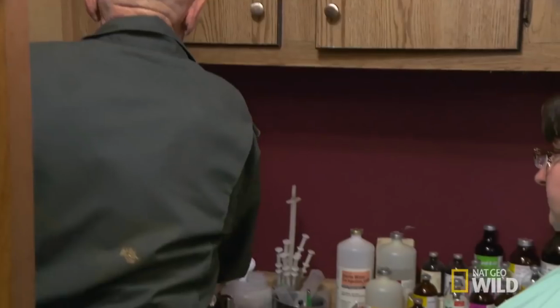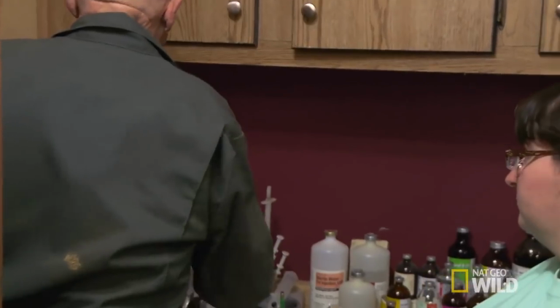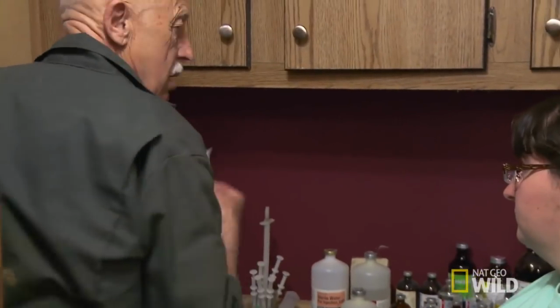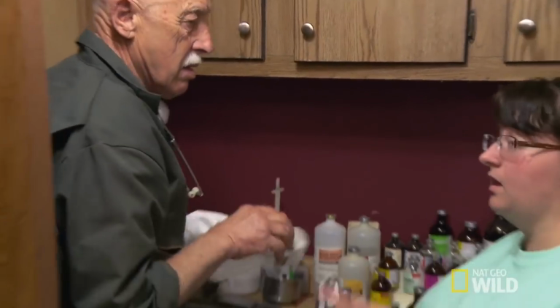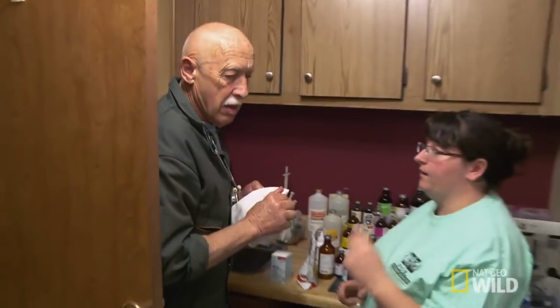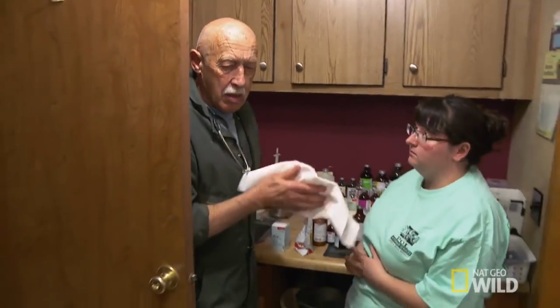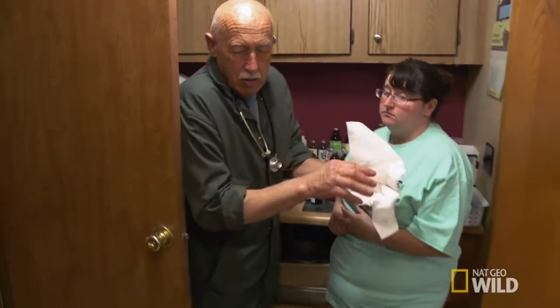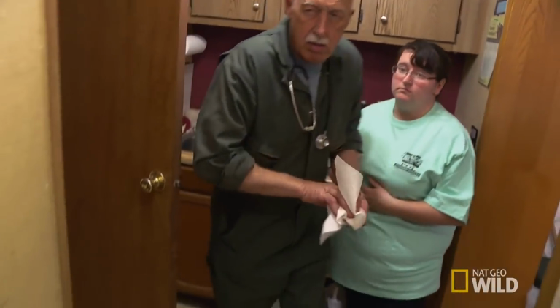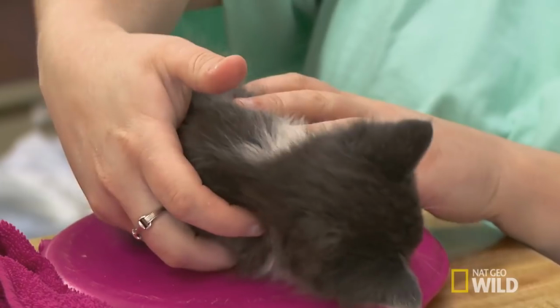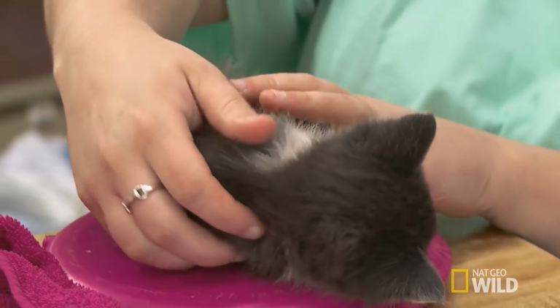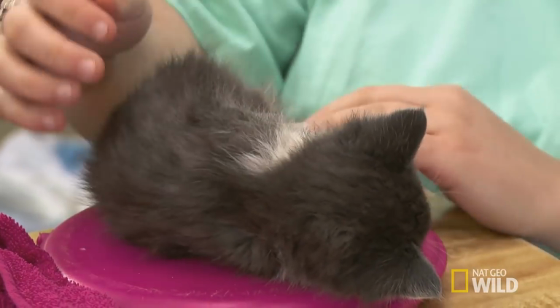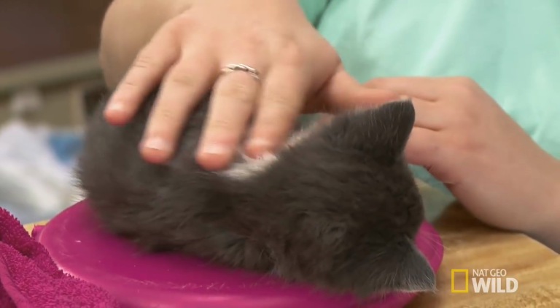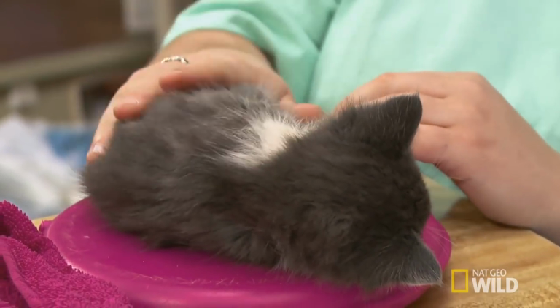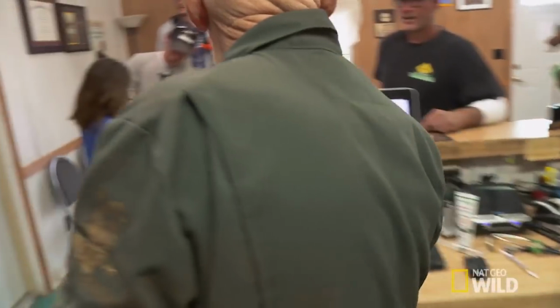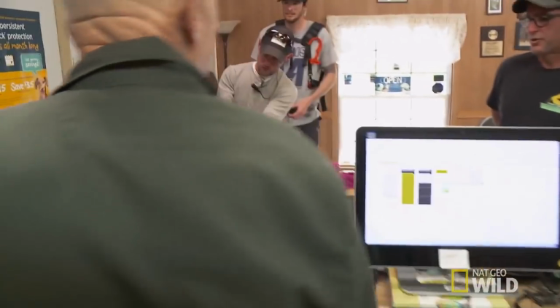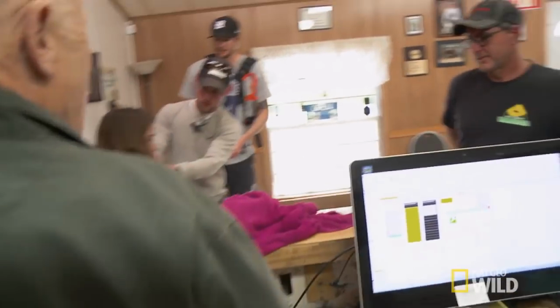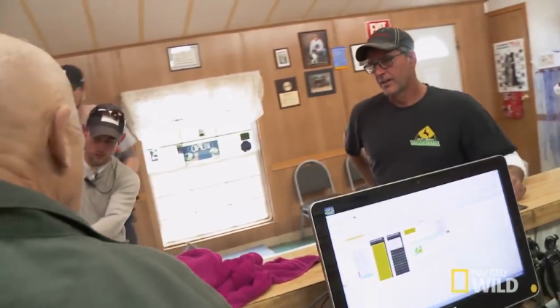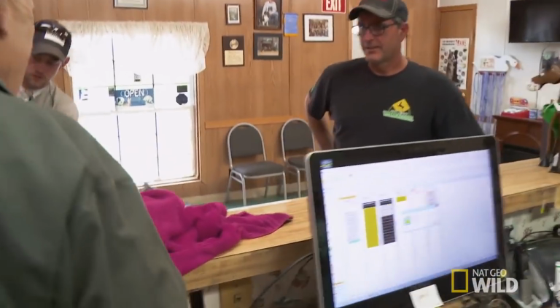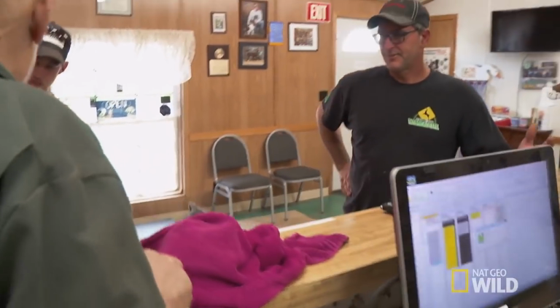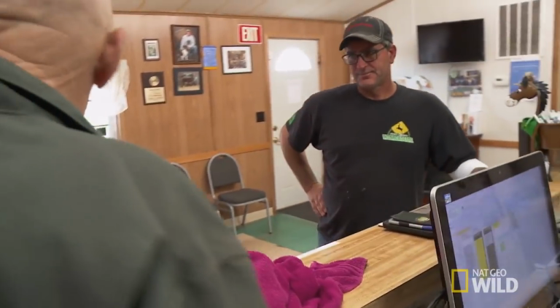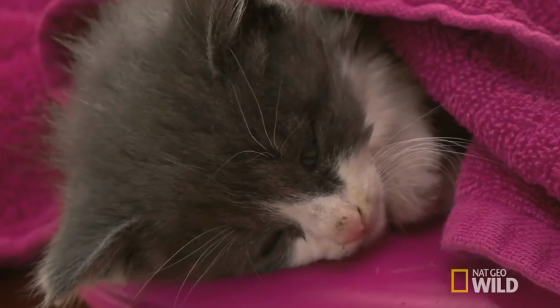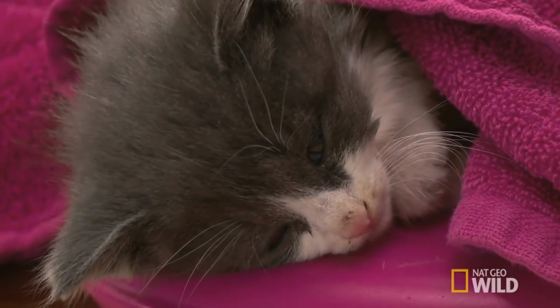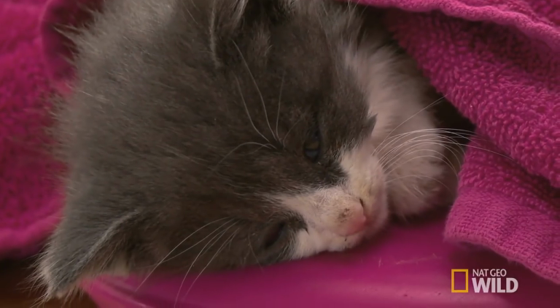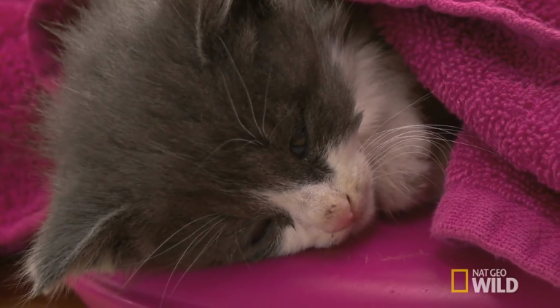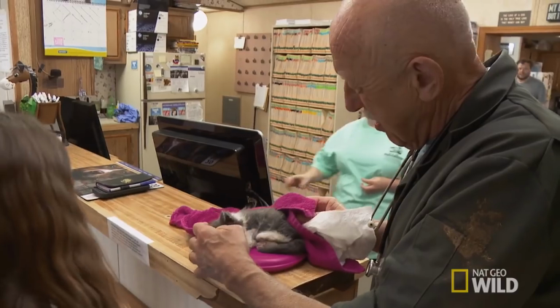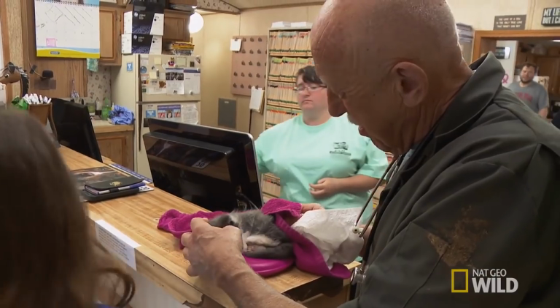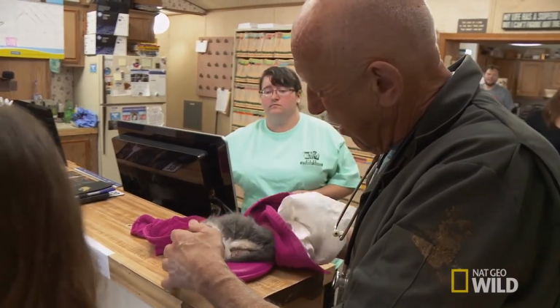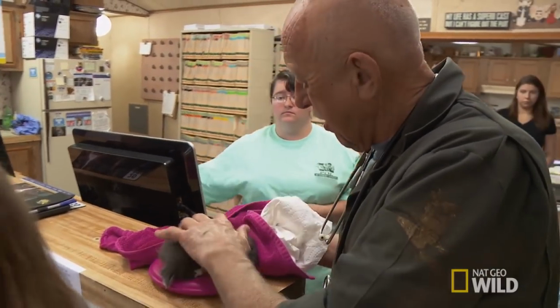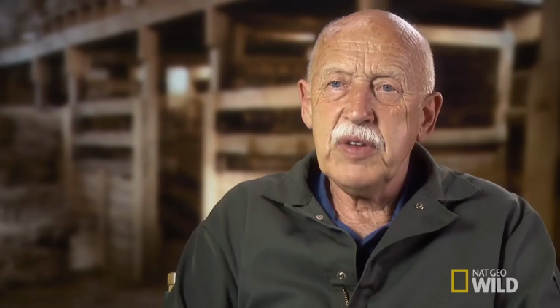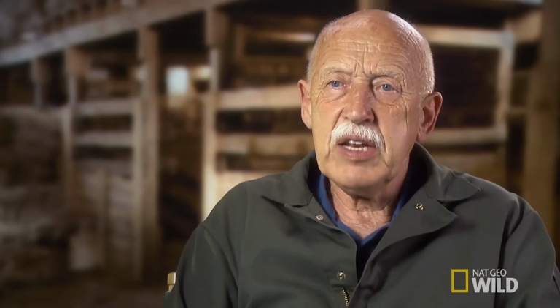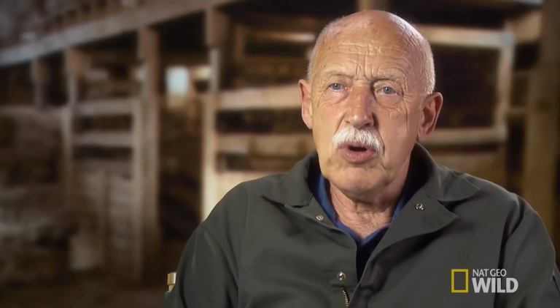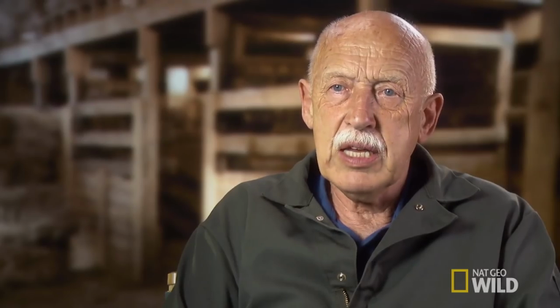Where's the kitten? On the counter. Lily found it in the barn and it was cold. I don't know if the mother abandoned it or what, but it's very, very small yet.